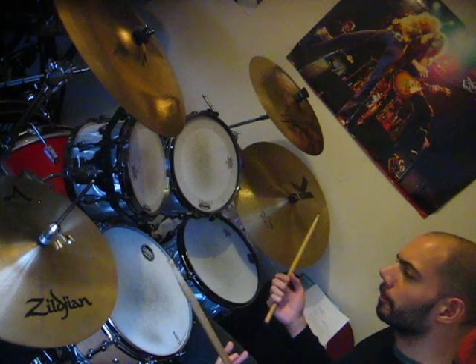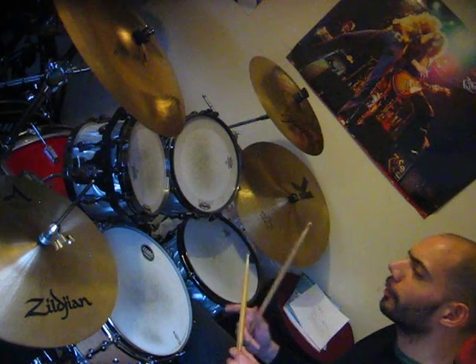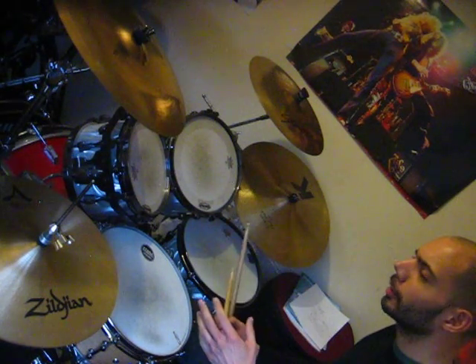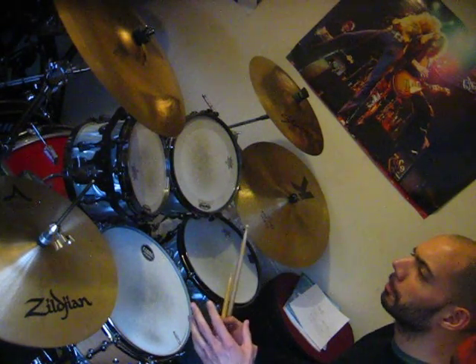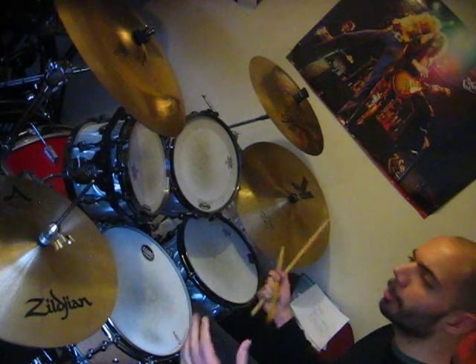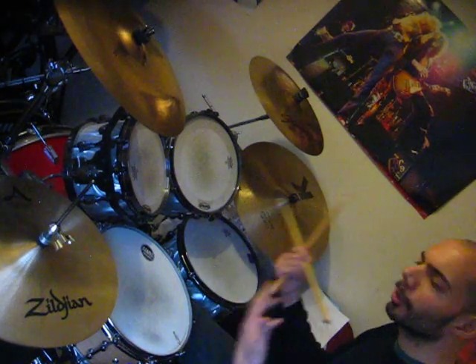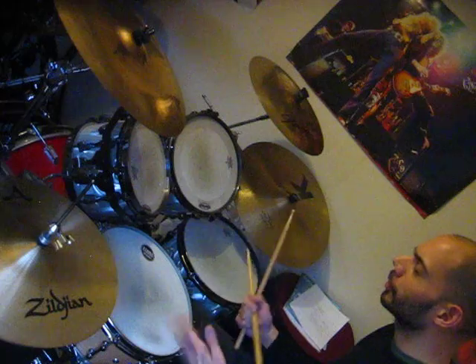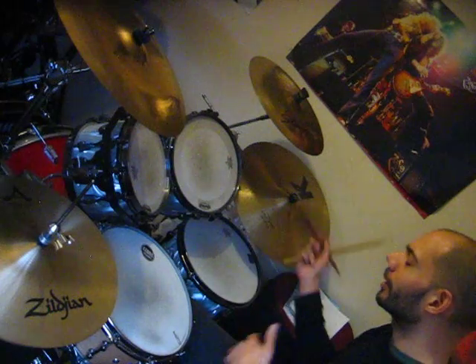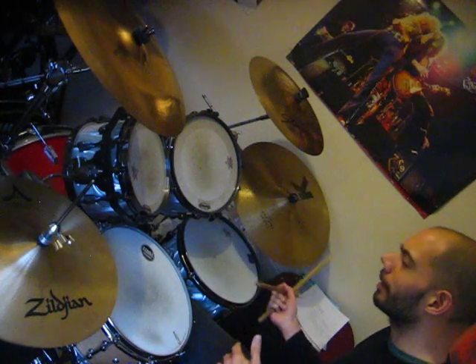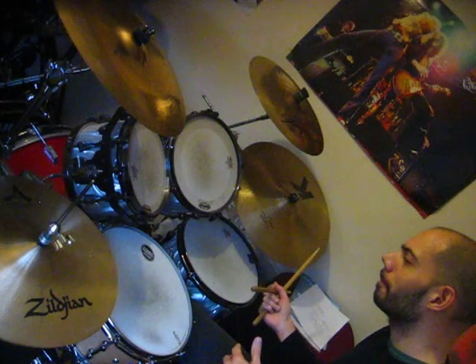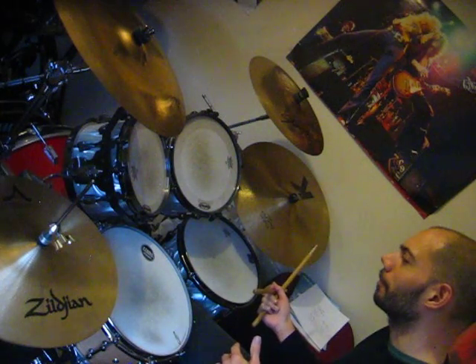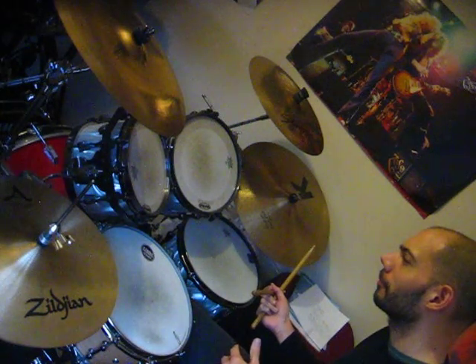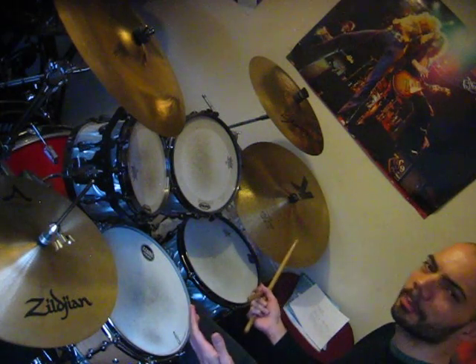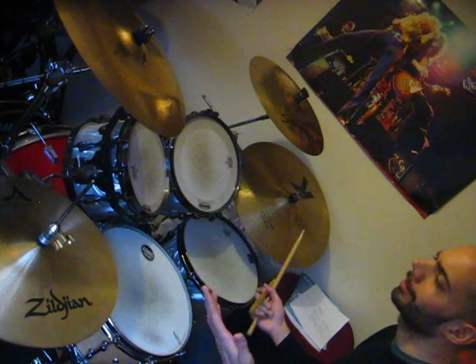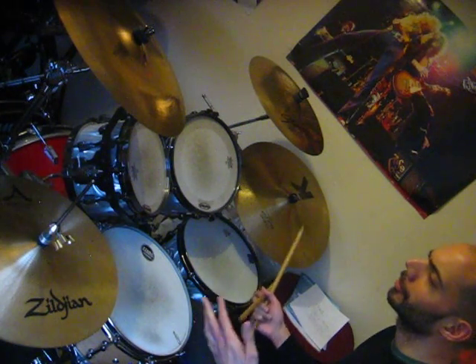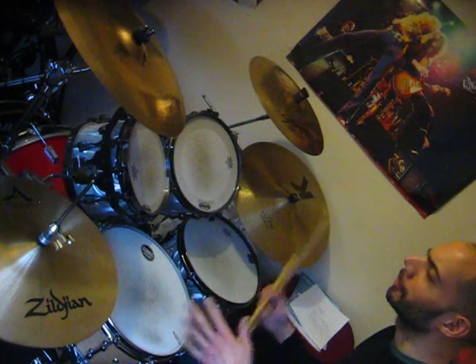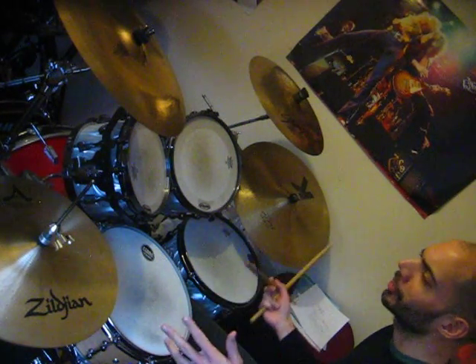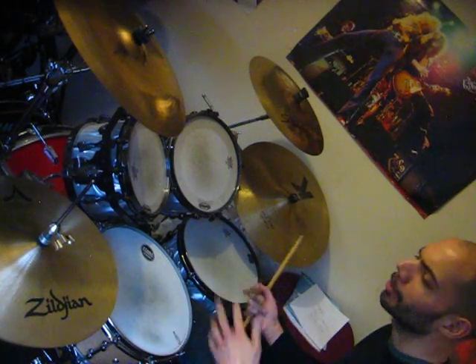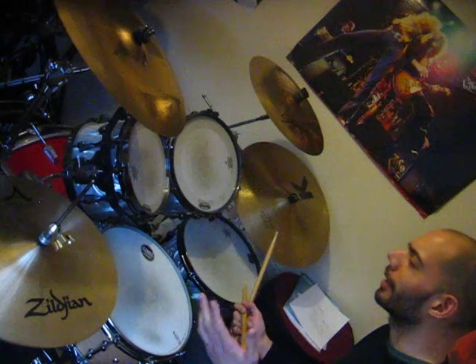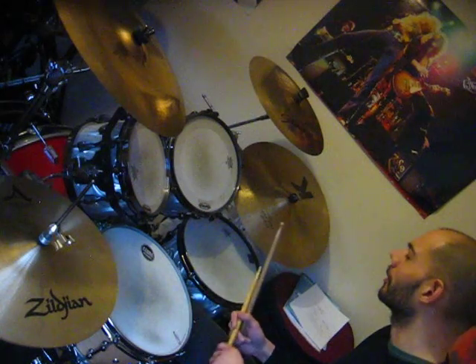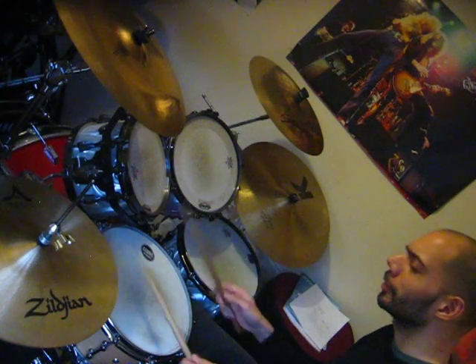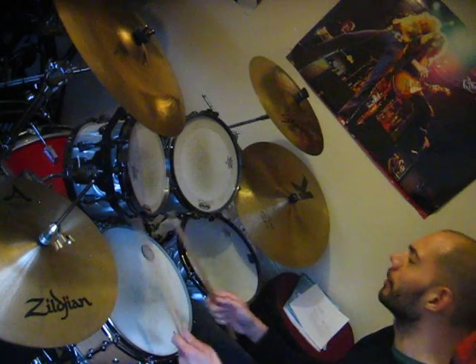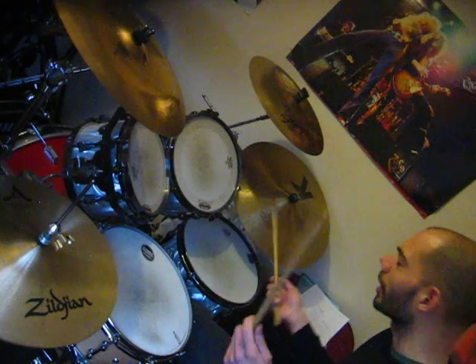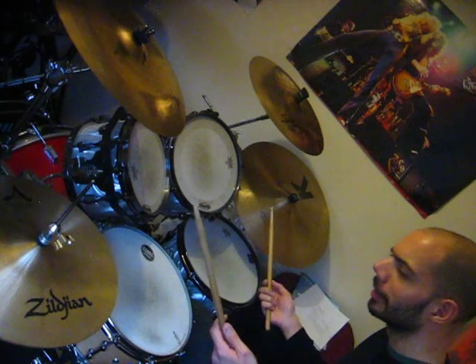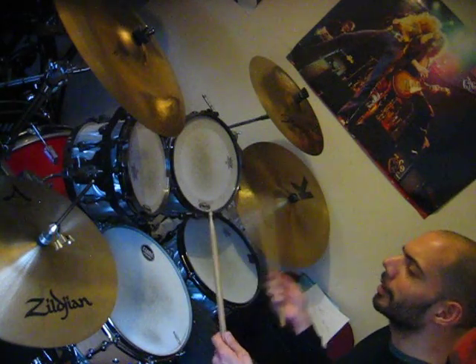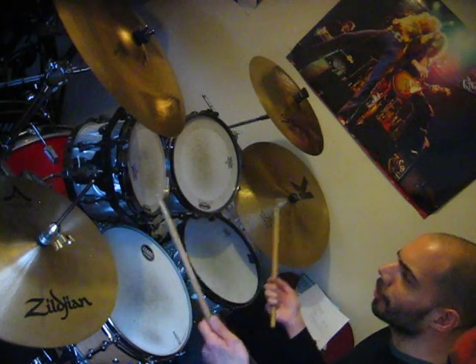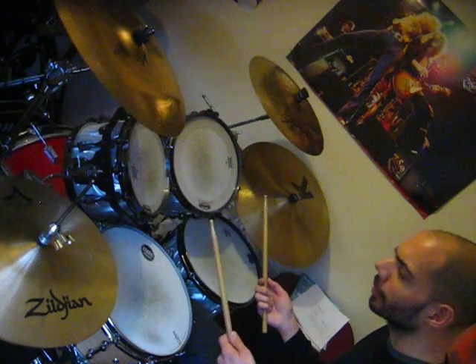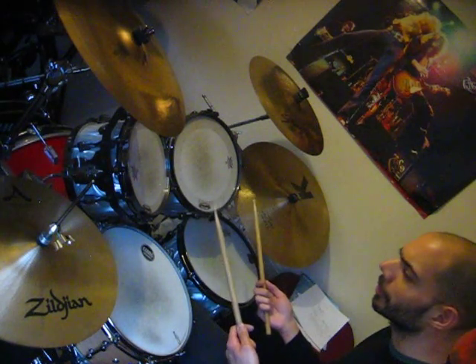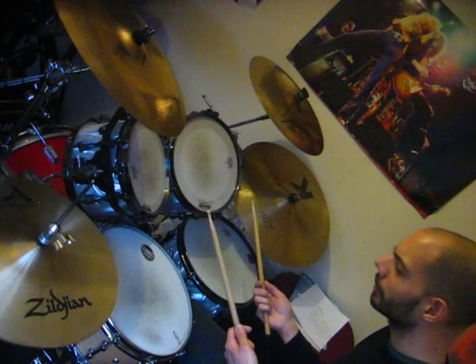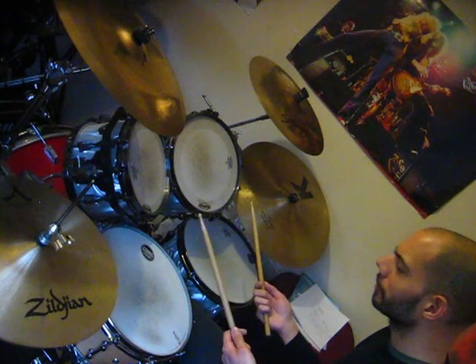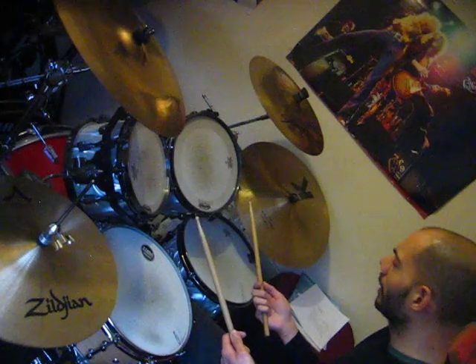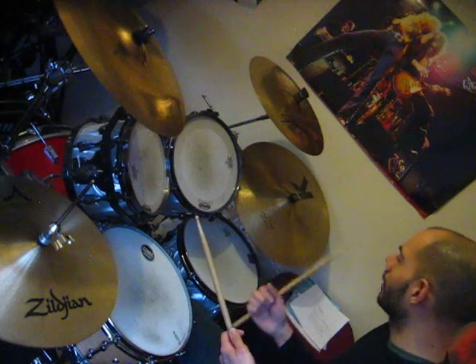And then obviously you can combine all of those around the kit — flams, accents, different crashes, open hi-hats. Obviously you can use the rims, the ride, the bells, whatever you want really. And that's it.